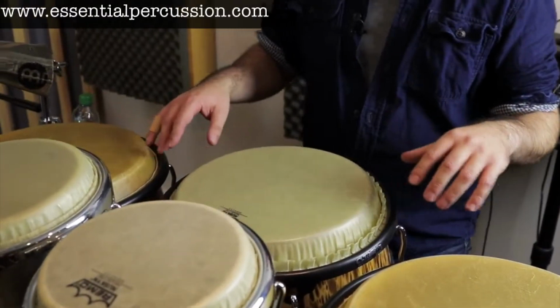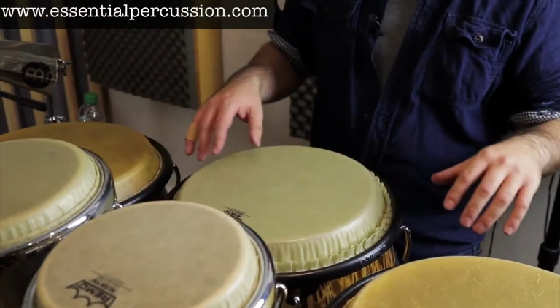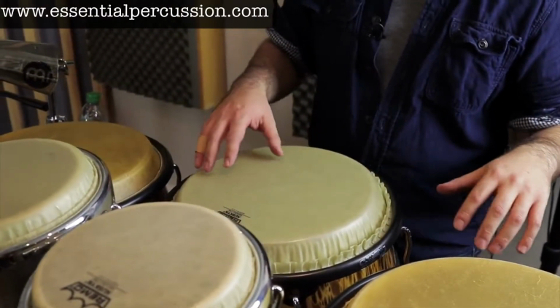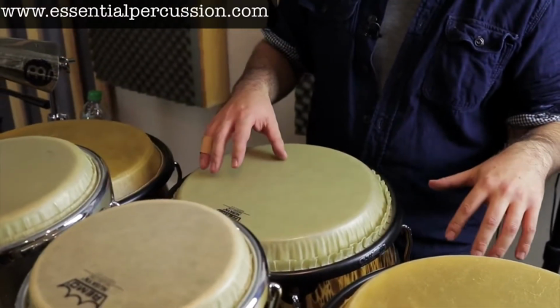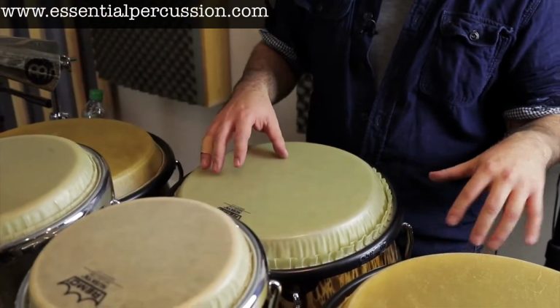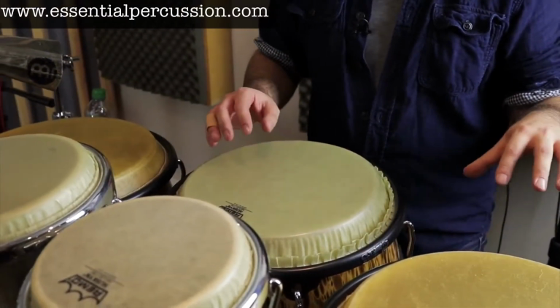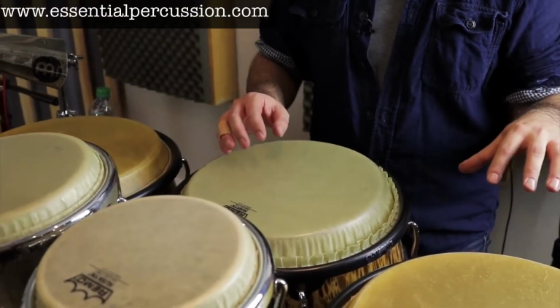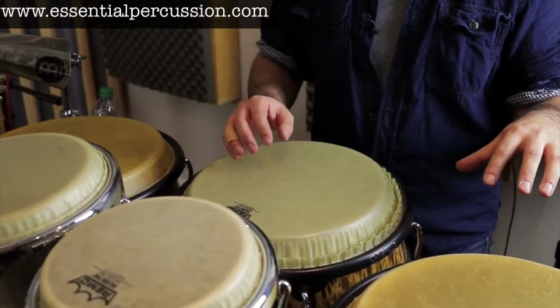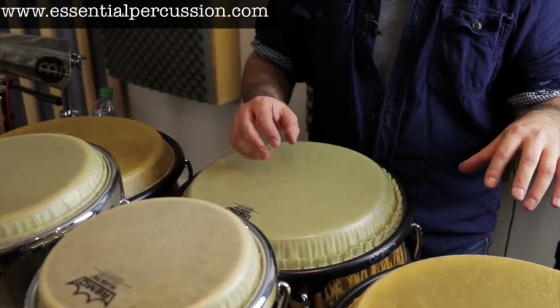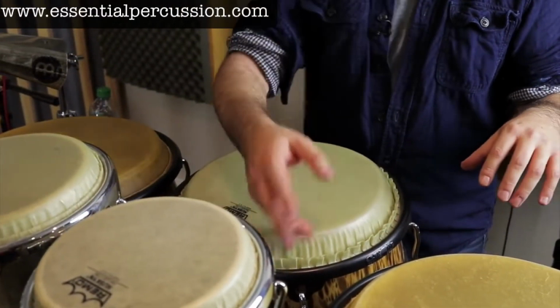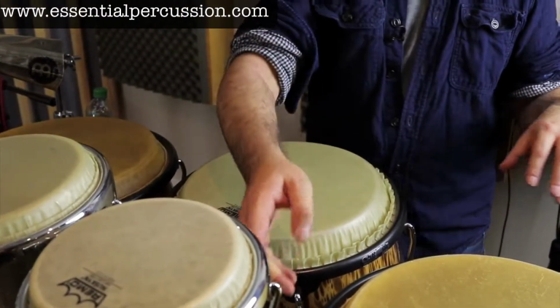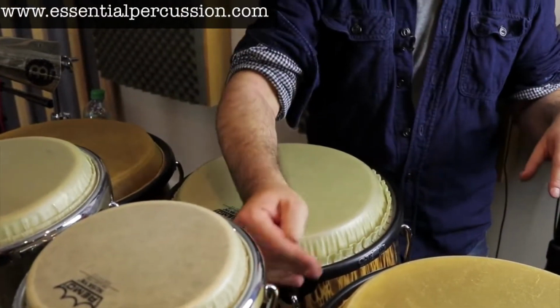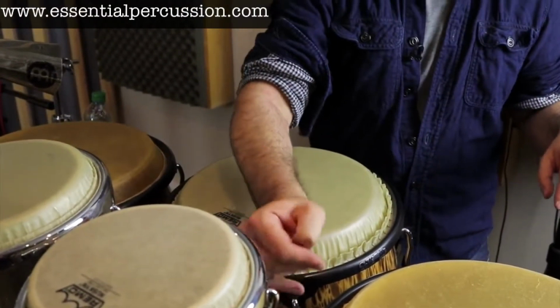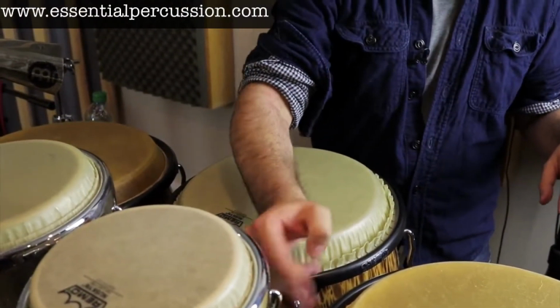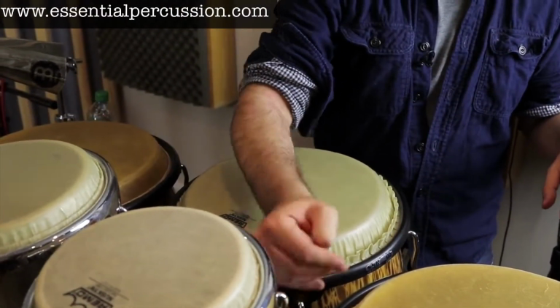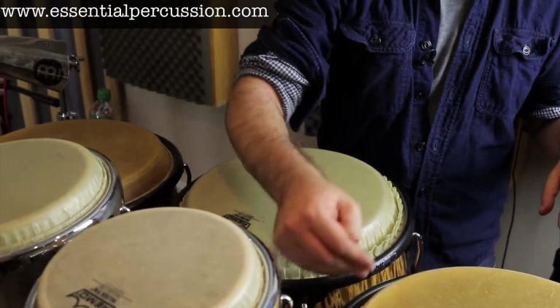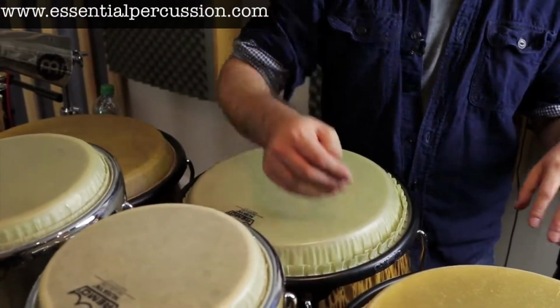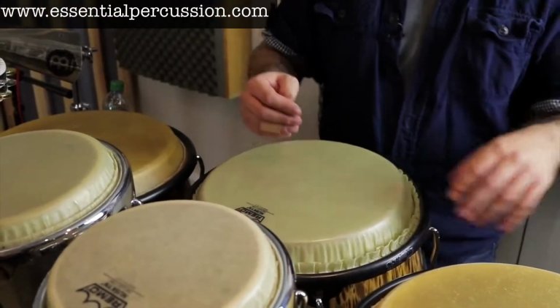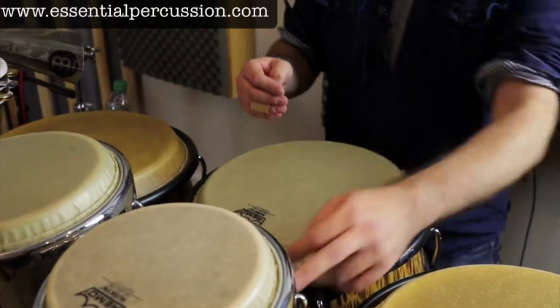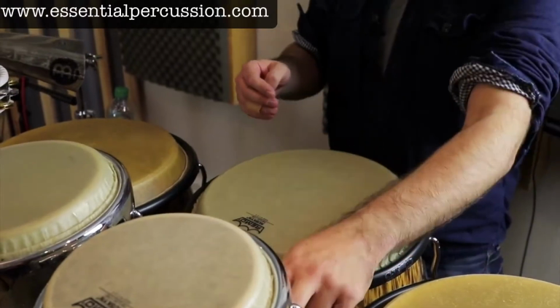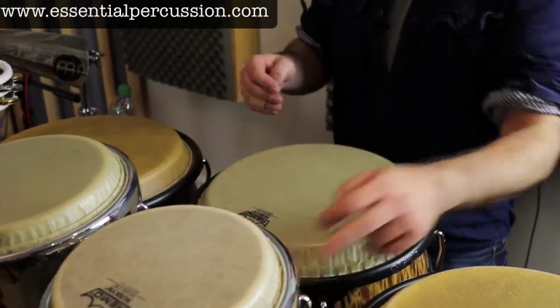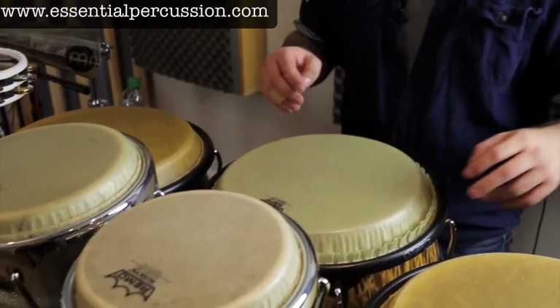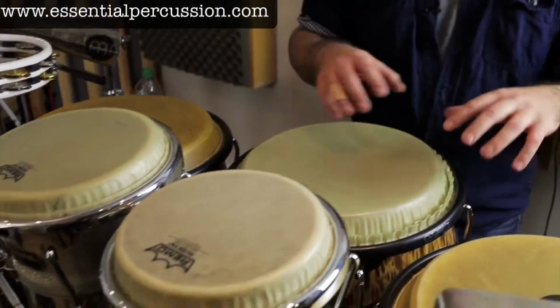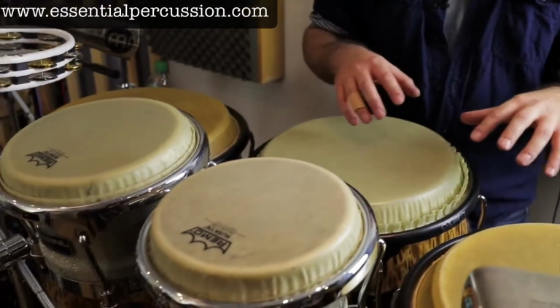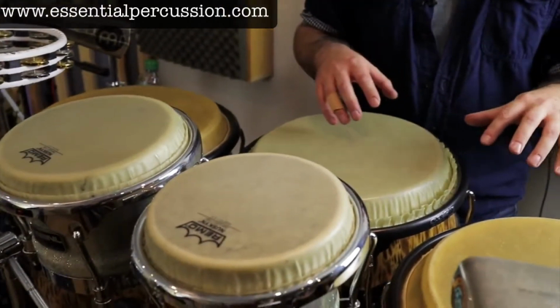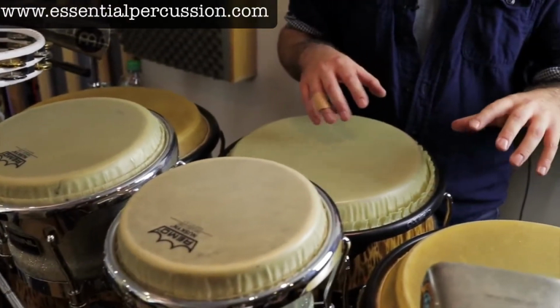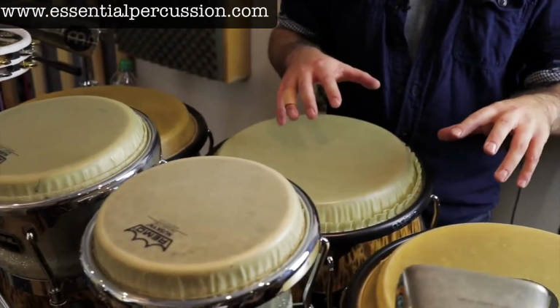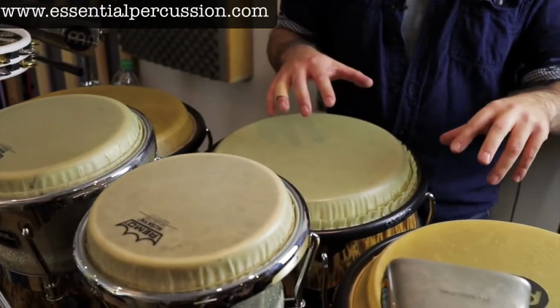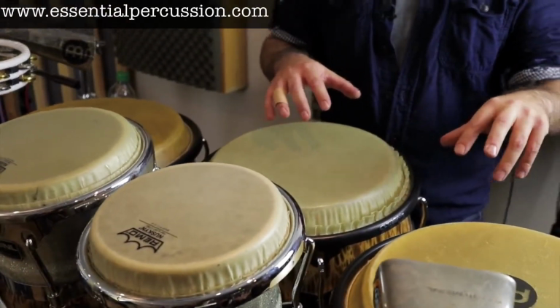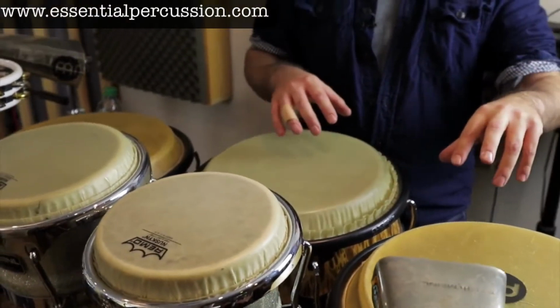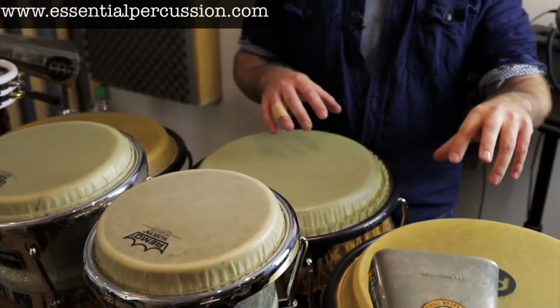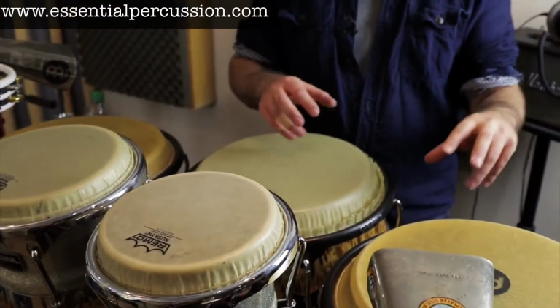I tend to keep them a little drier. I'm using my fiberglass set — the silver bongos — and I keep them a little drier for pop gigs.